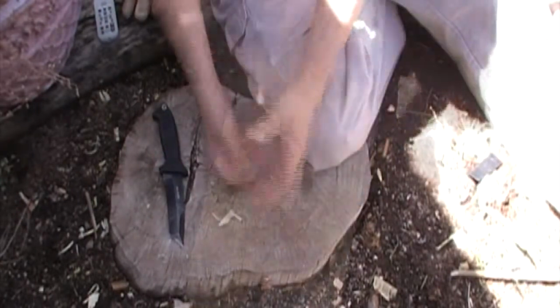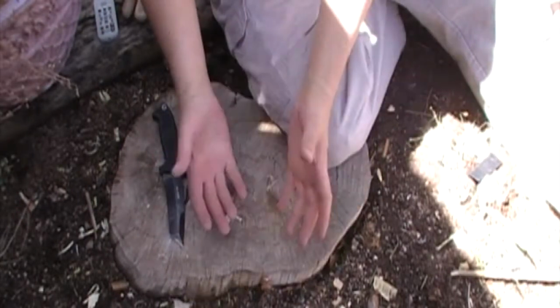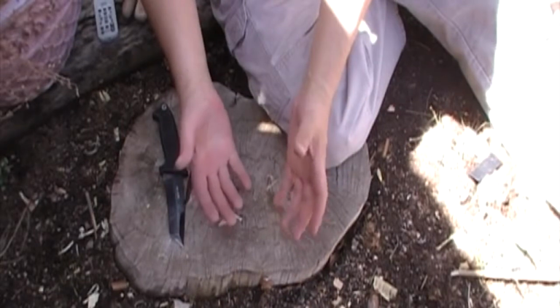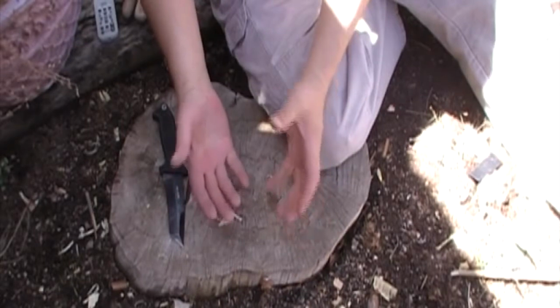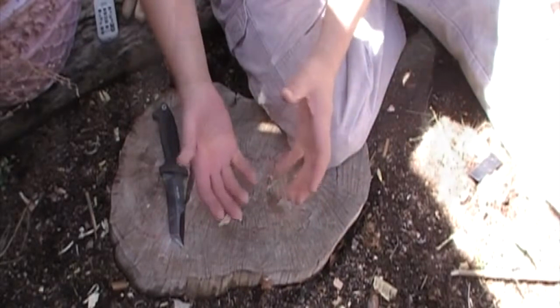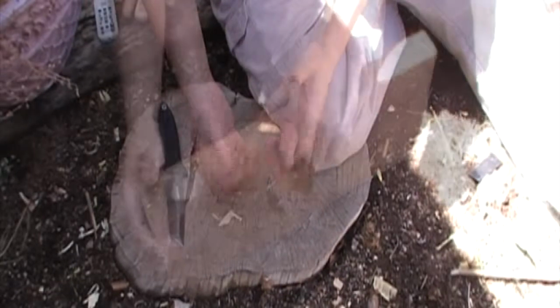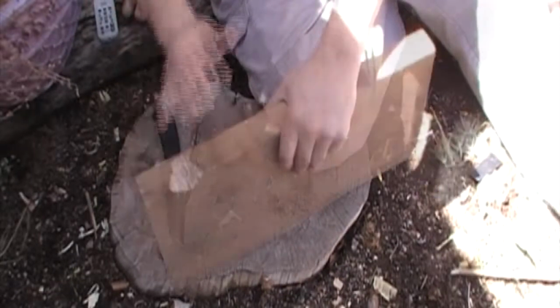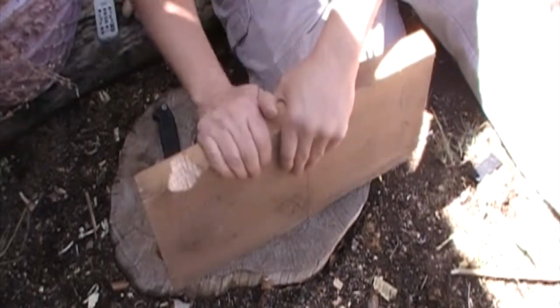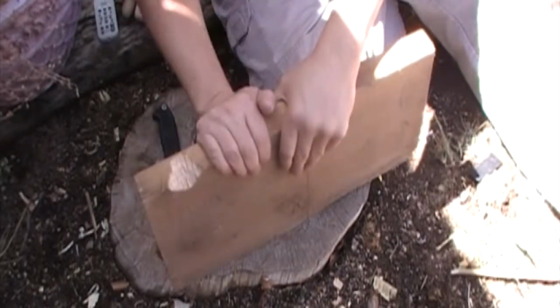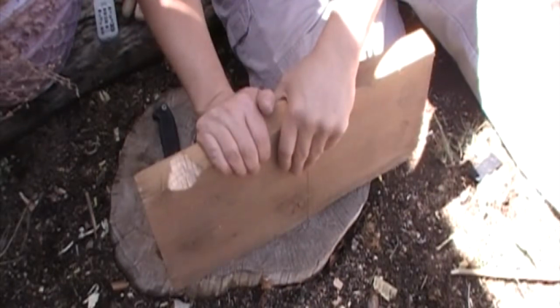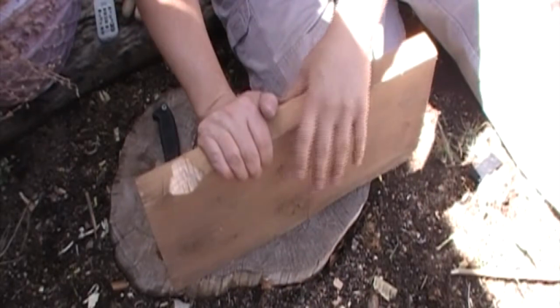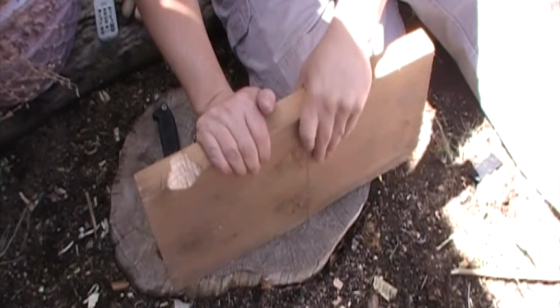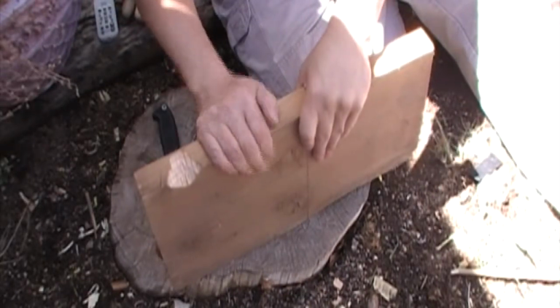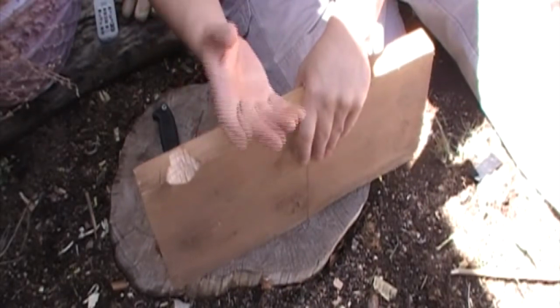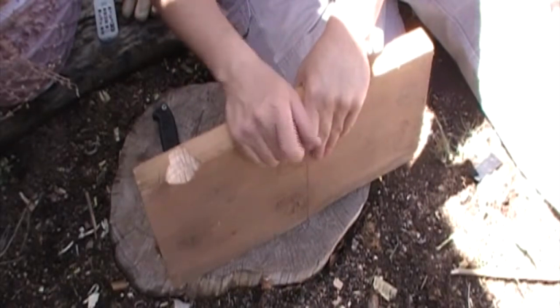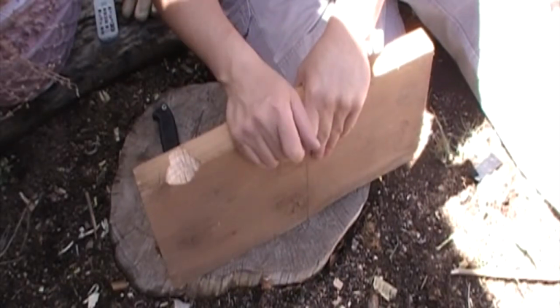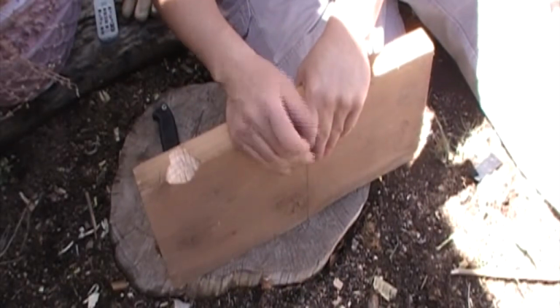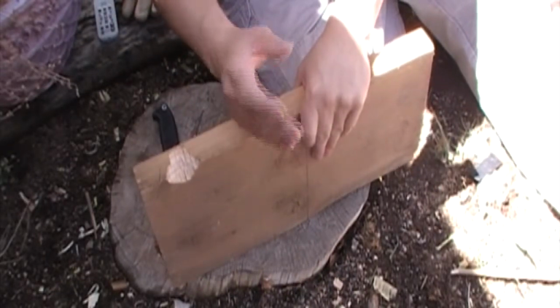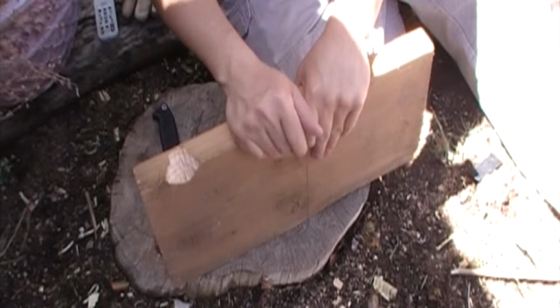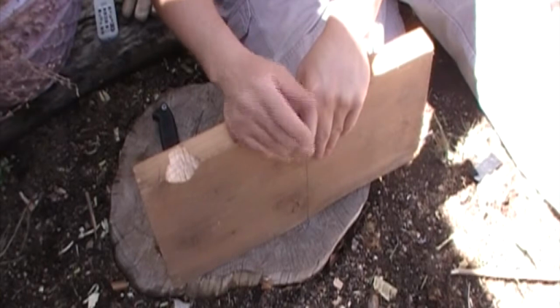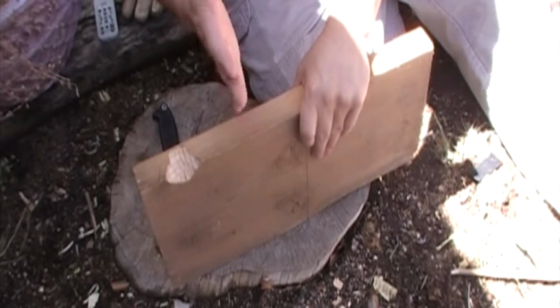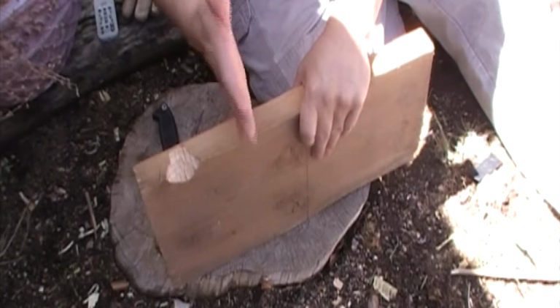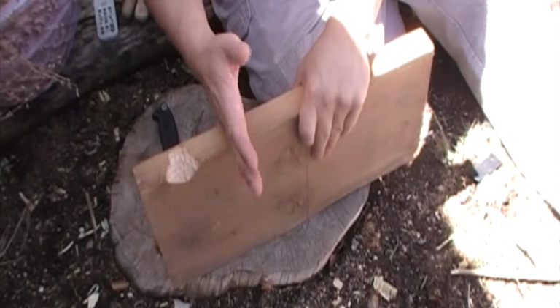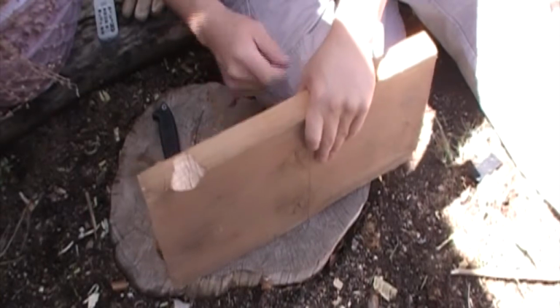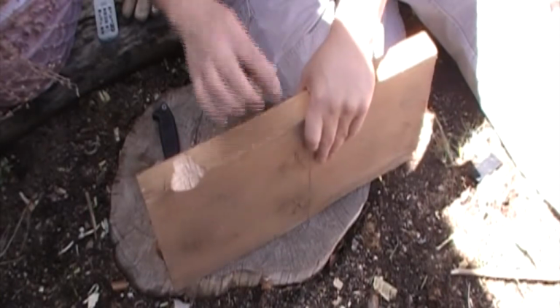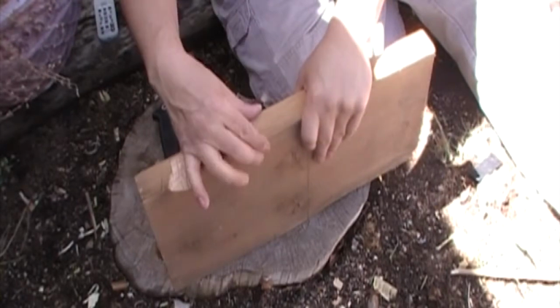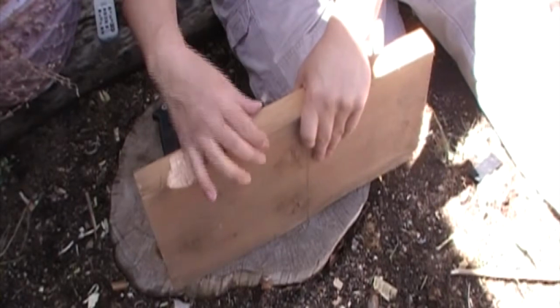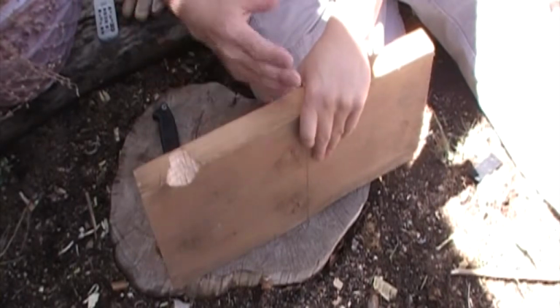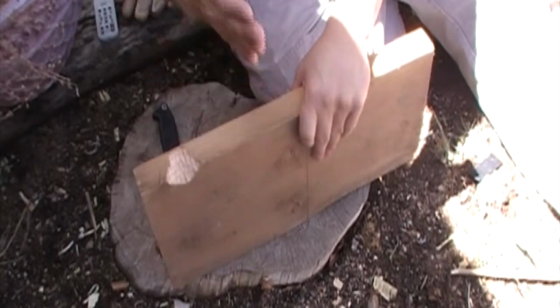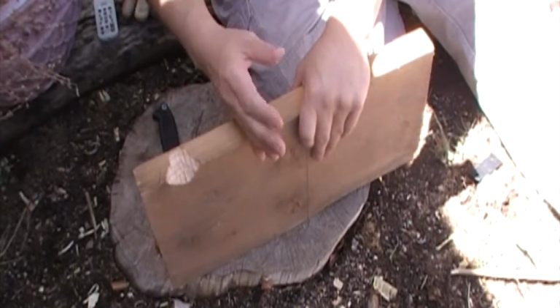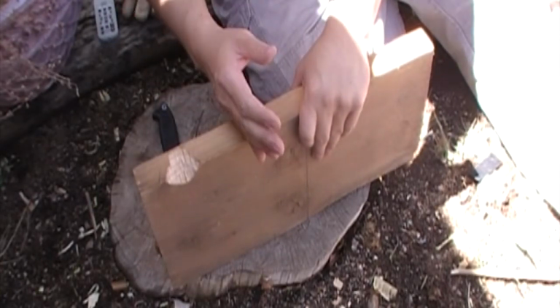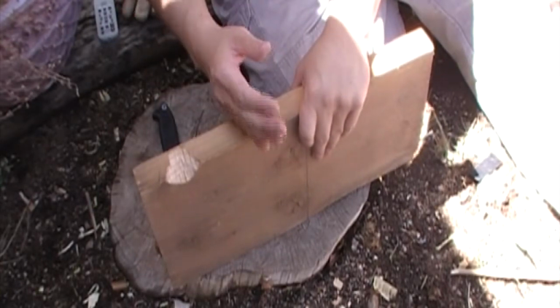What if I need to chop up some logs? Here we have the same piece of wood I used last time in my test and we're gonna try it out again. We're gonna go across the grain on this 2x12 and see how well it does.